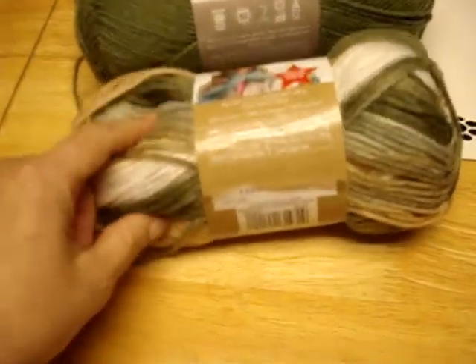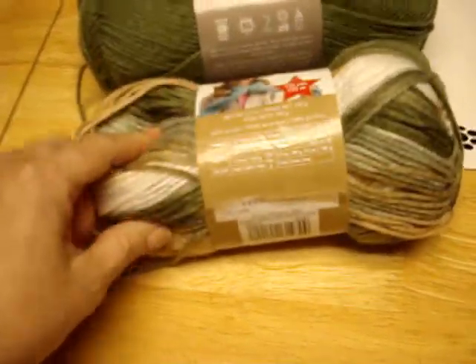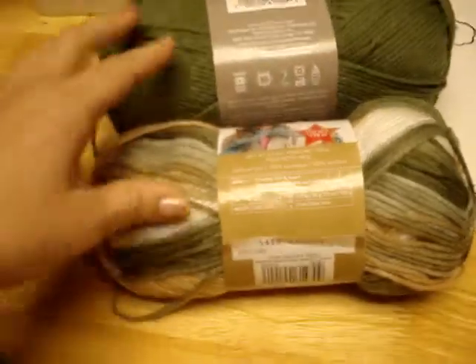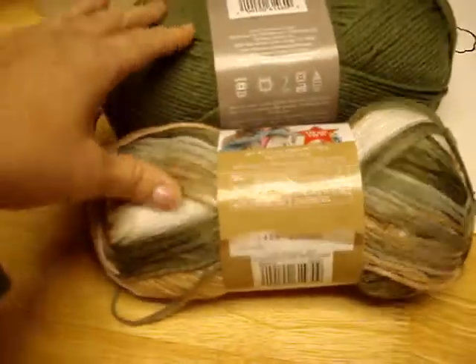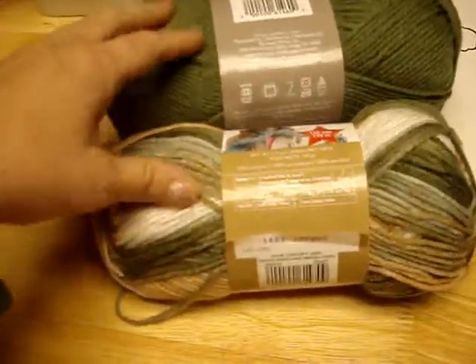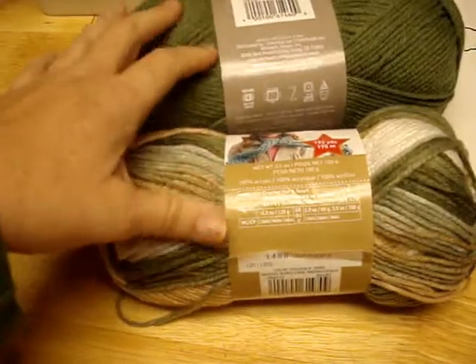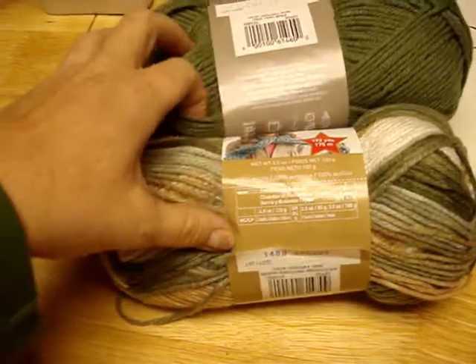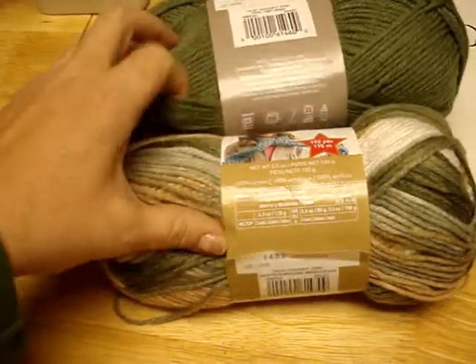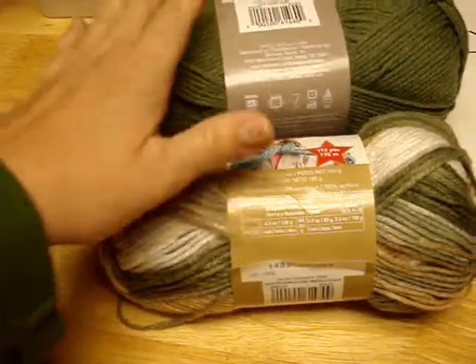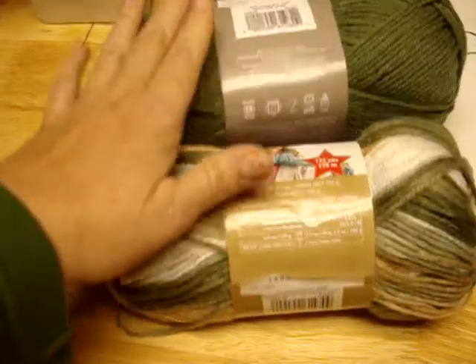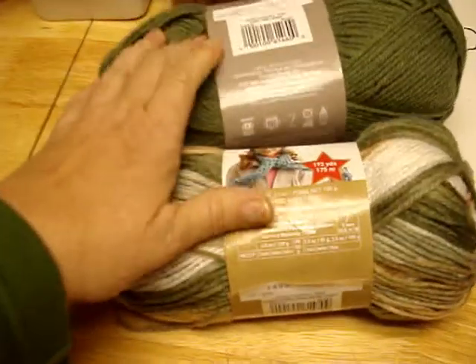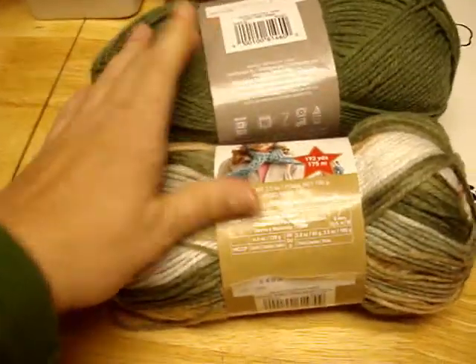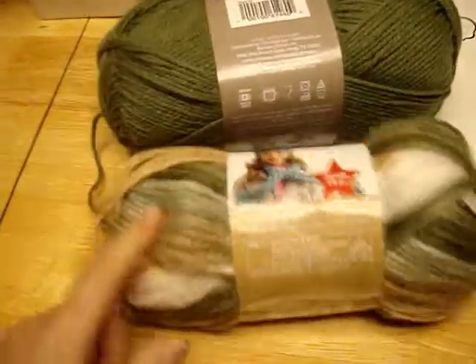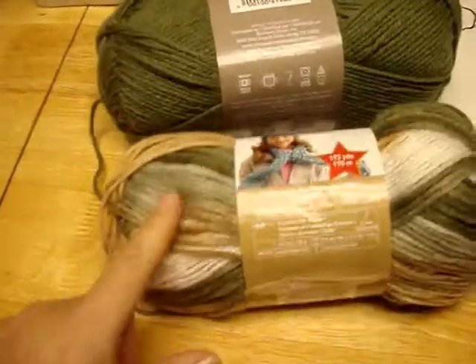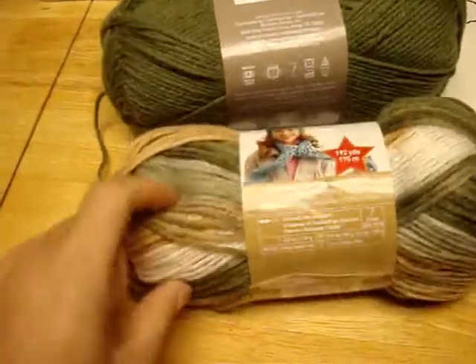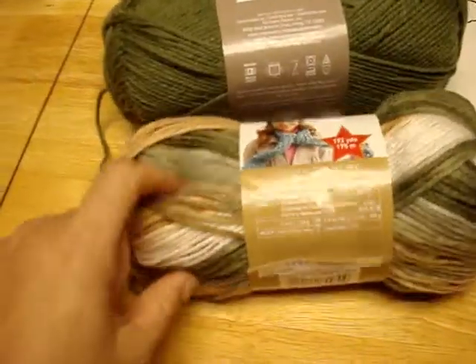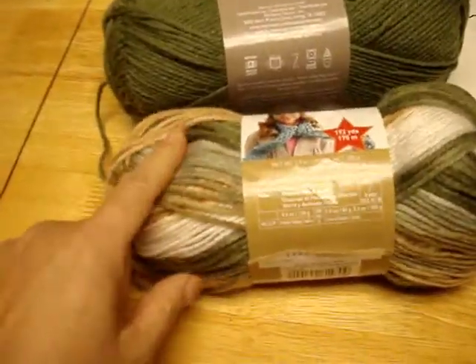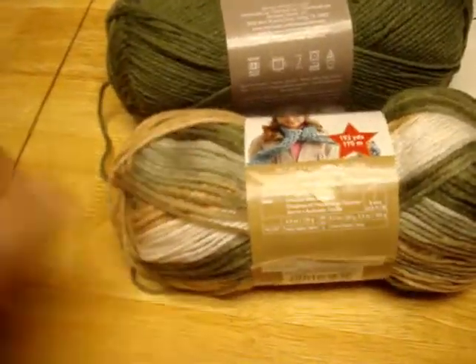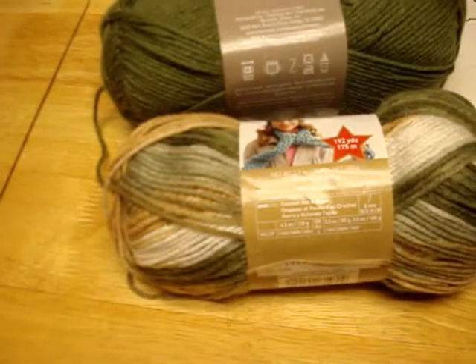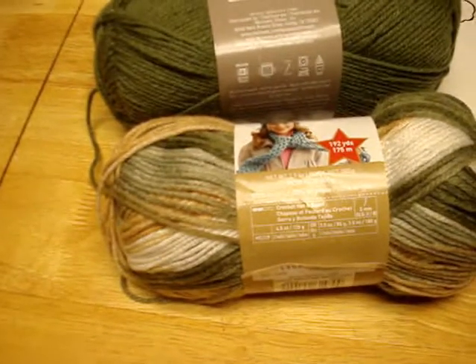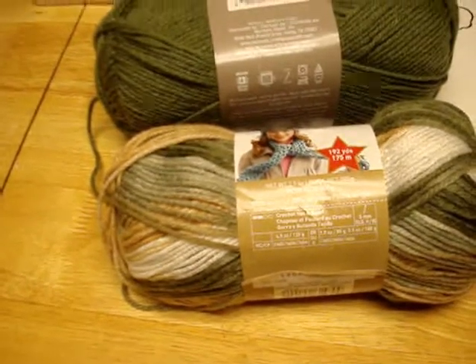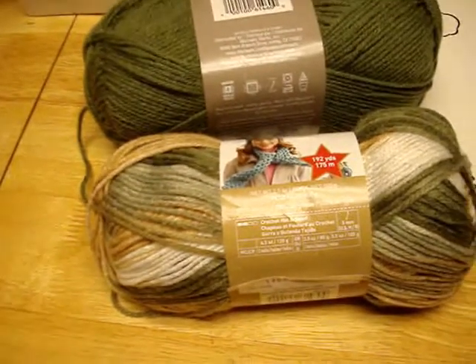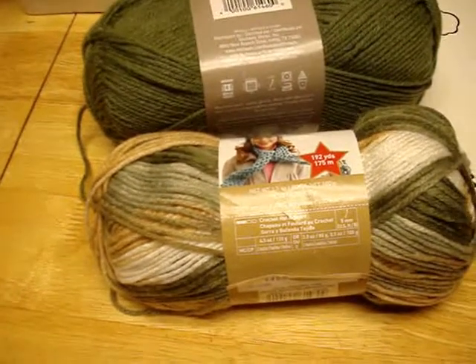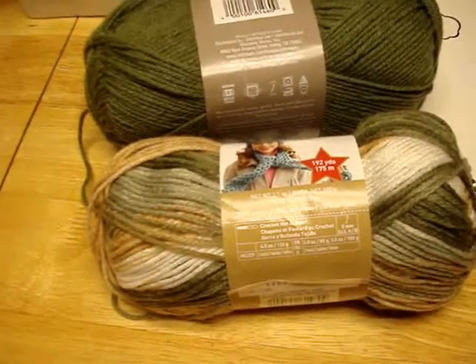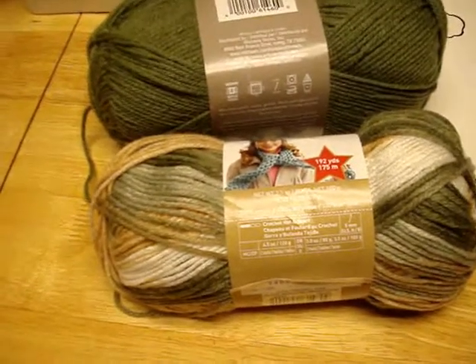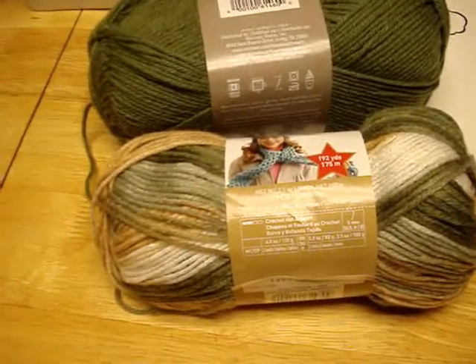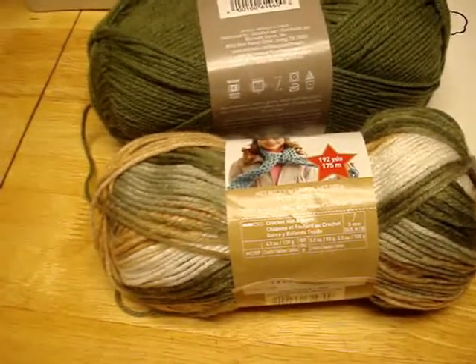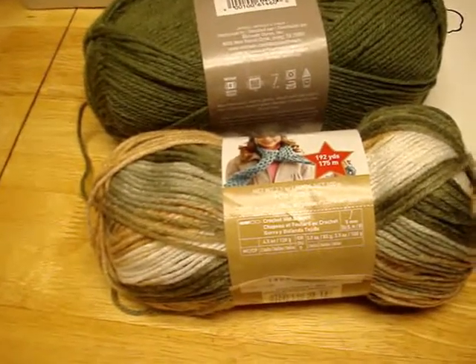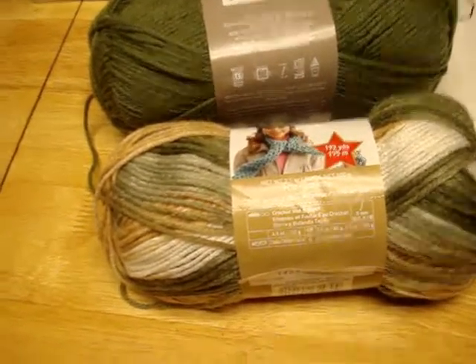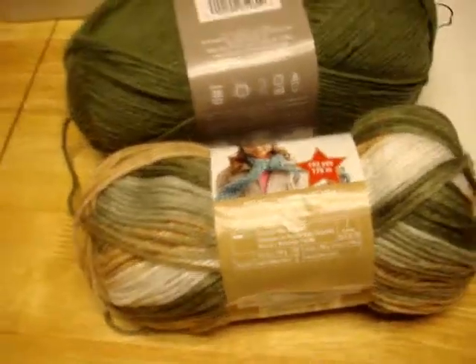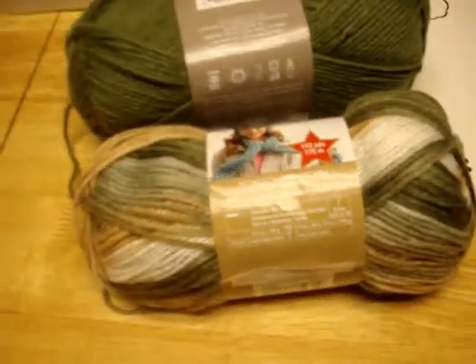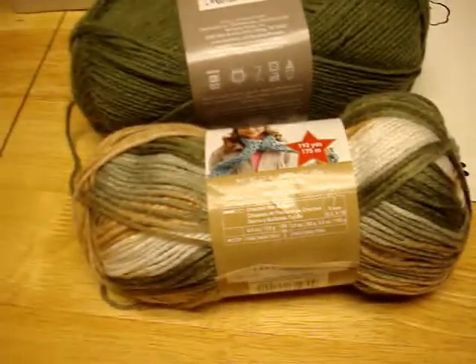My plan is to make some bears with them. I'll do the paws and feet with the Sage Butter and then do the body, the rest of the paws and feet, and the head with the Forest, and probably outline the ears with it as well.